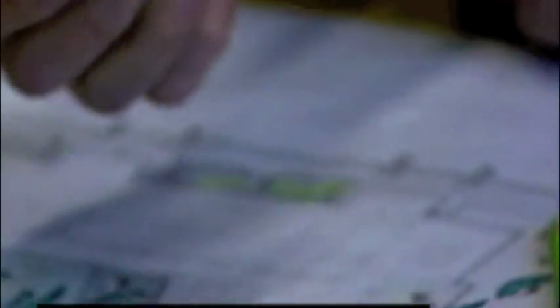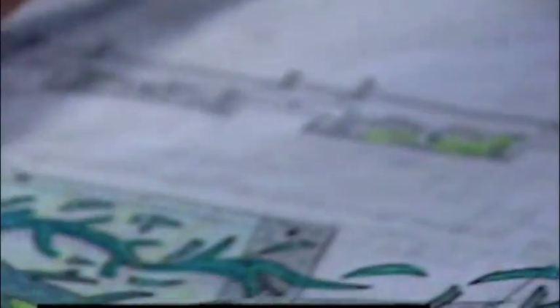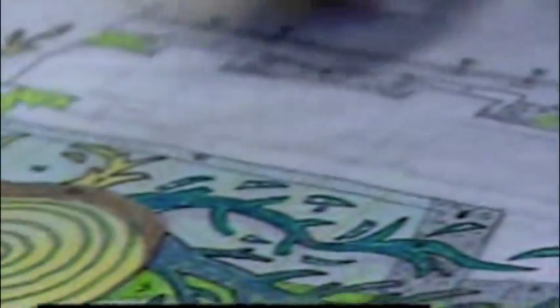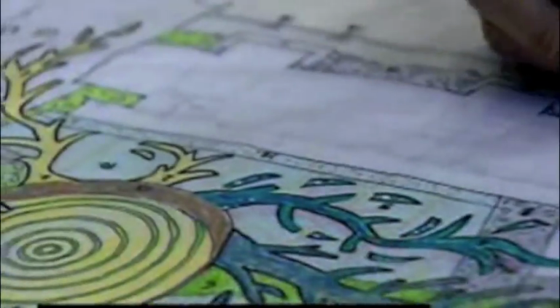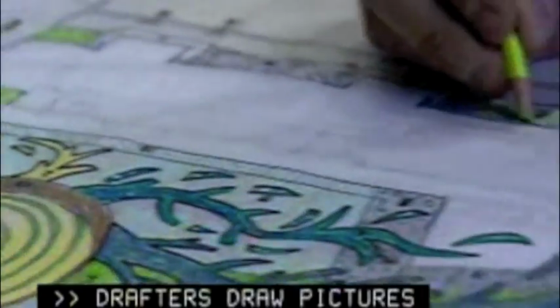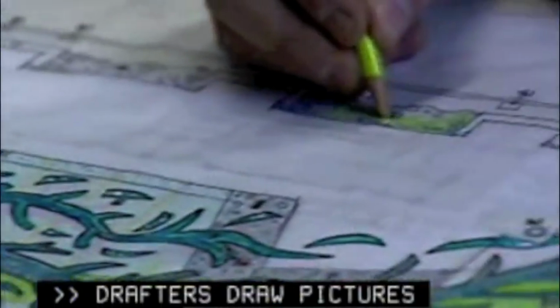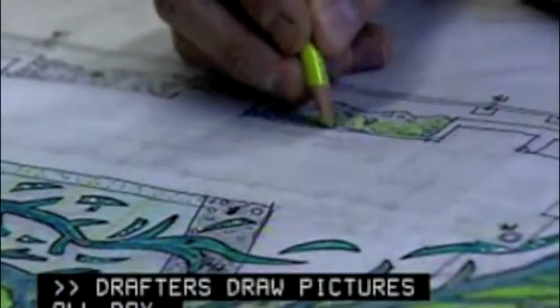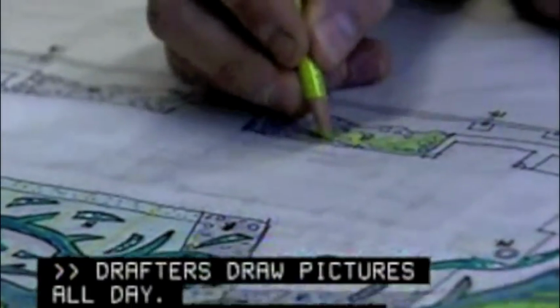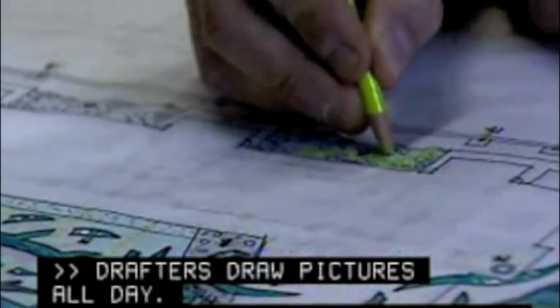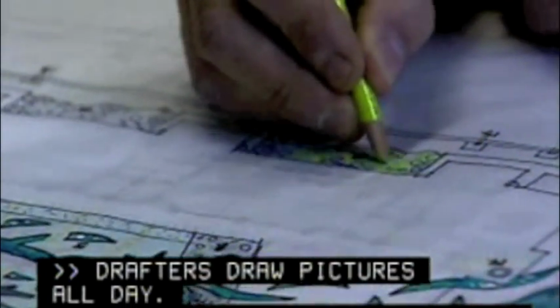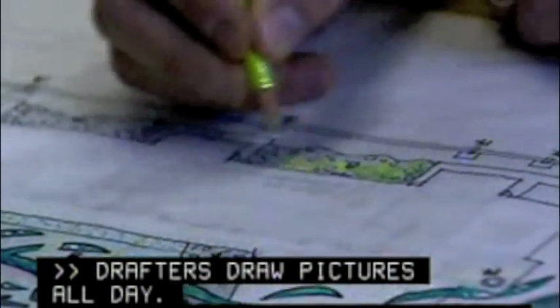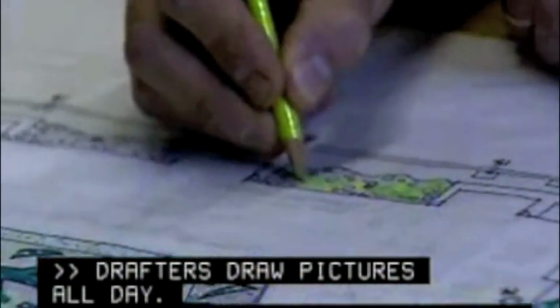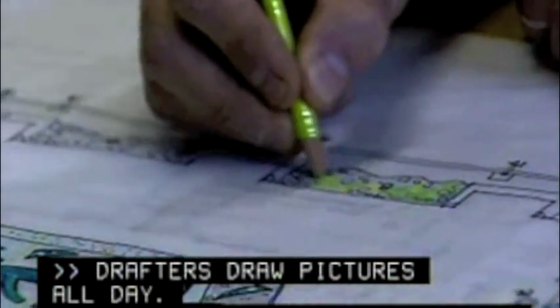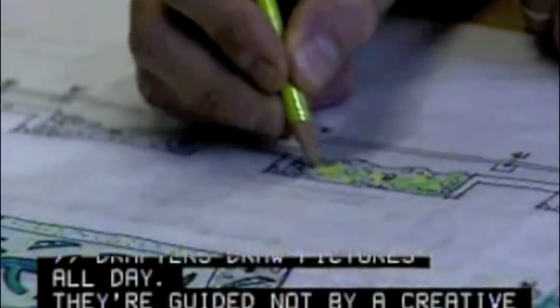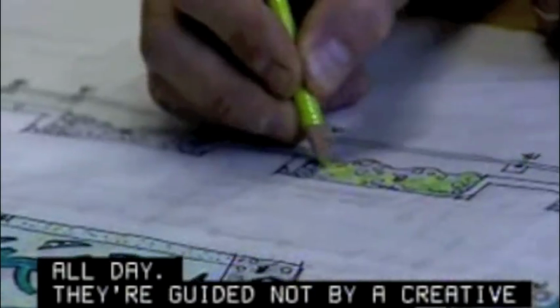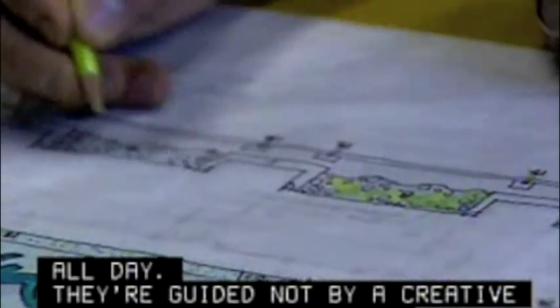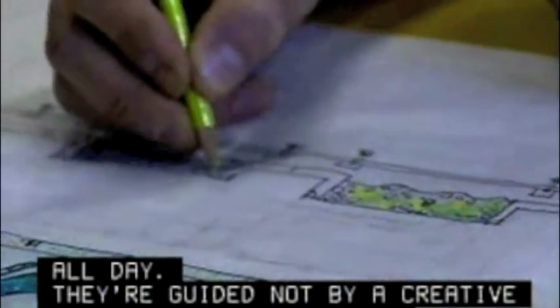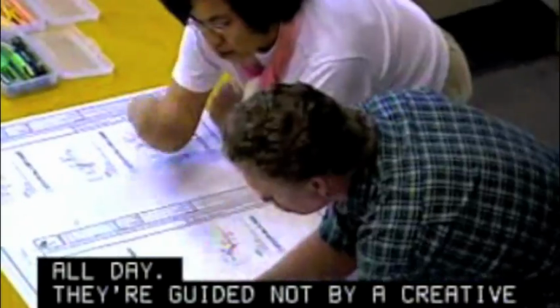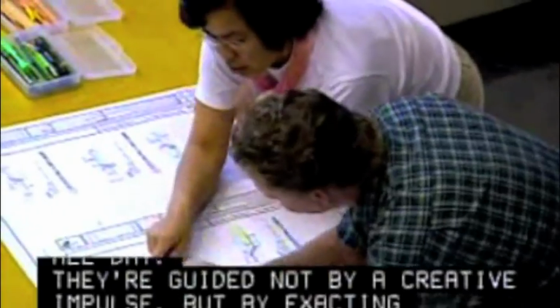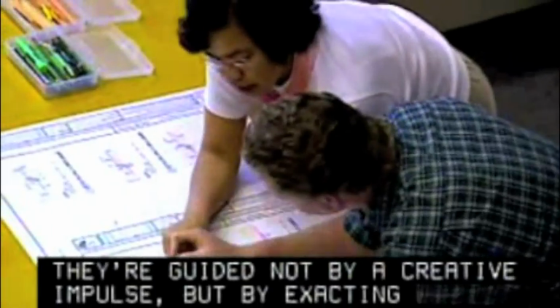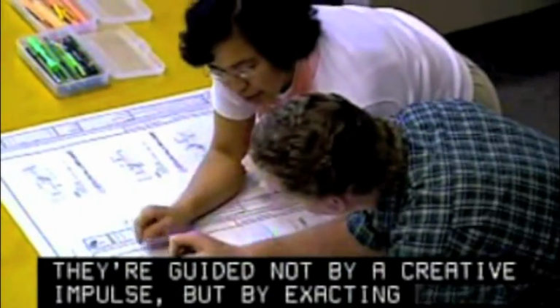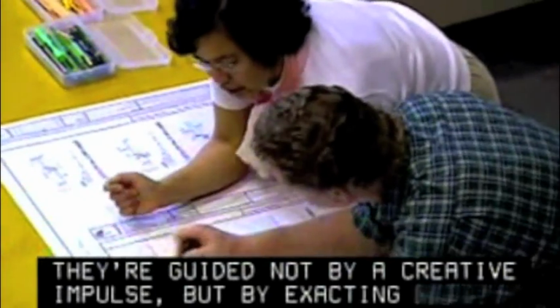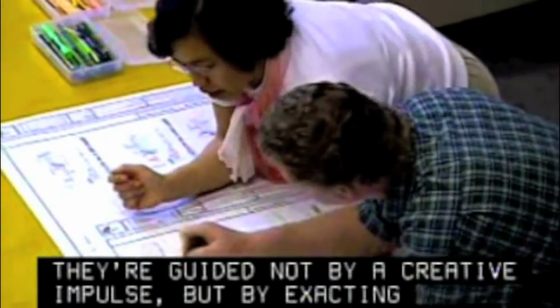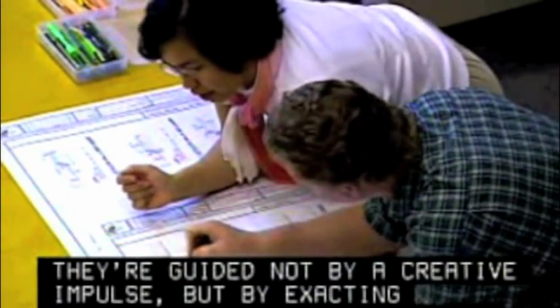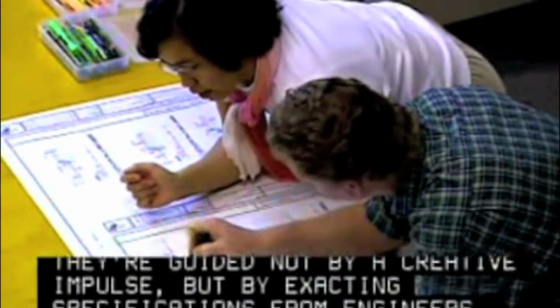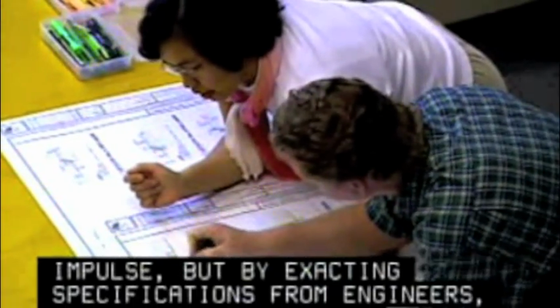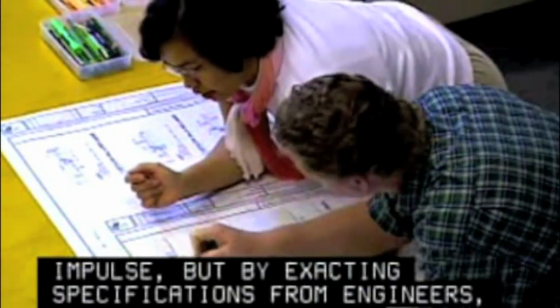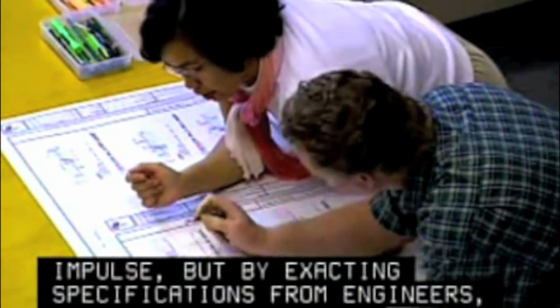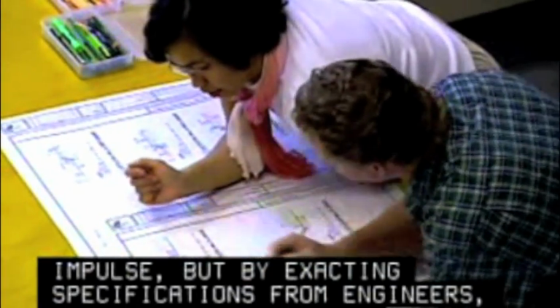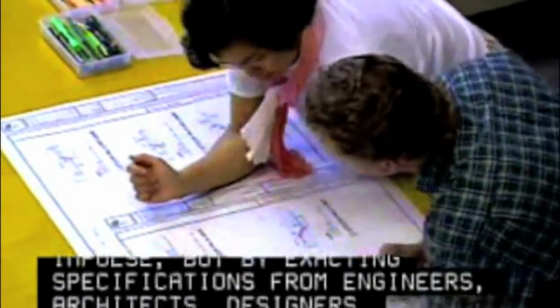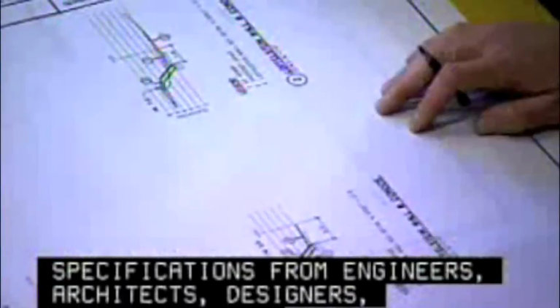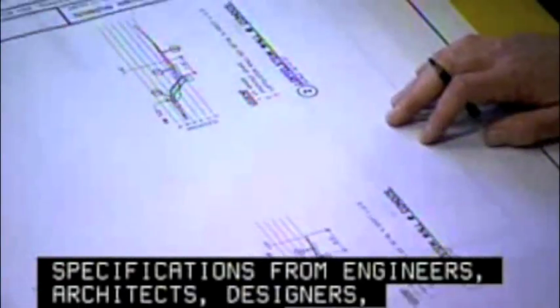Drafters draw pictures all day. They're guided not by a creative impulse, but by exacting specifications from engineers, architects, designers and scientists.